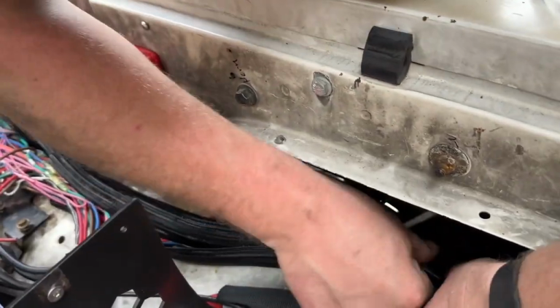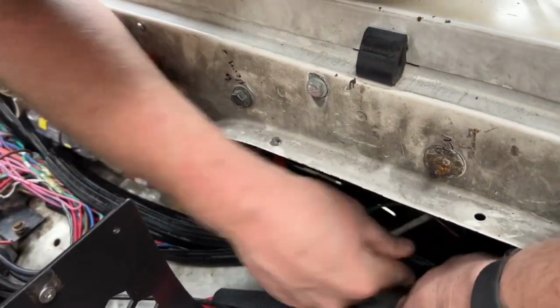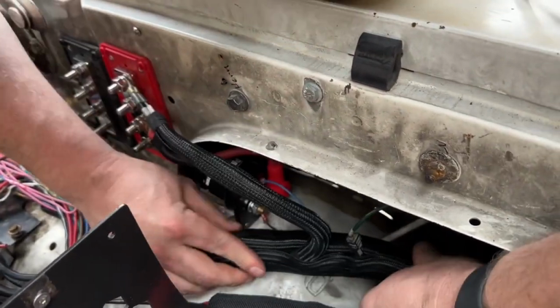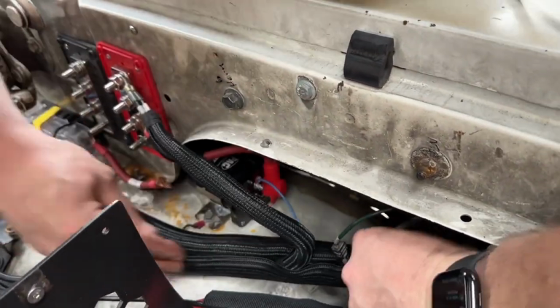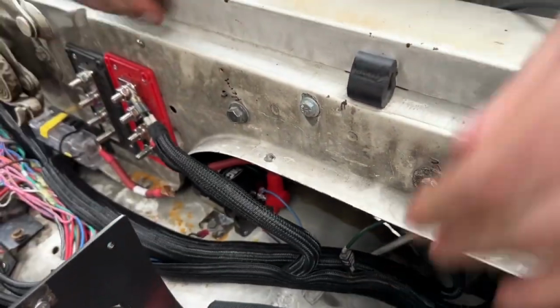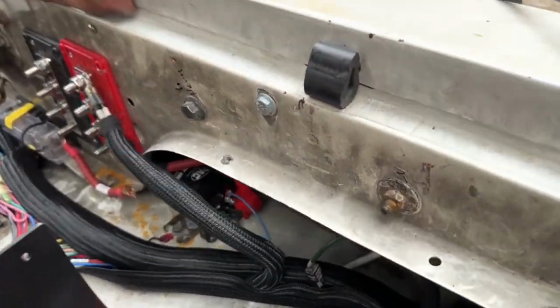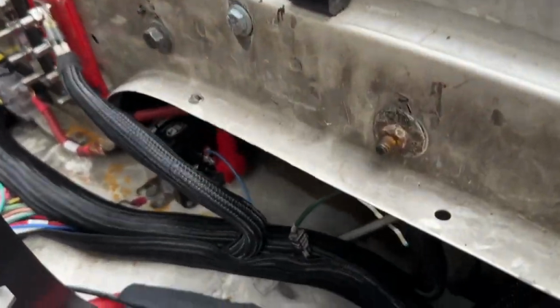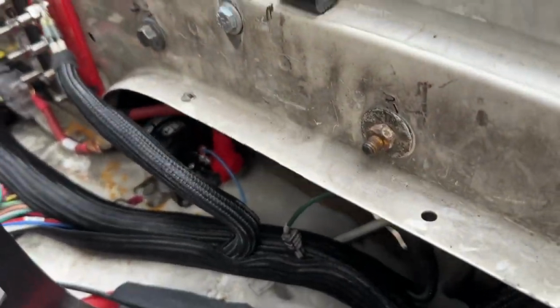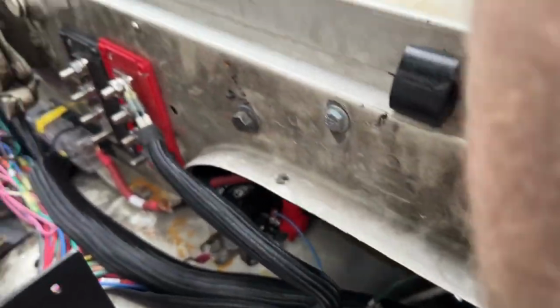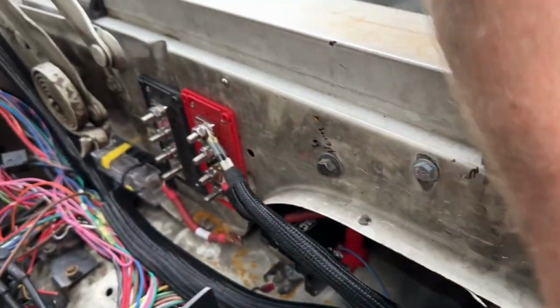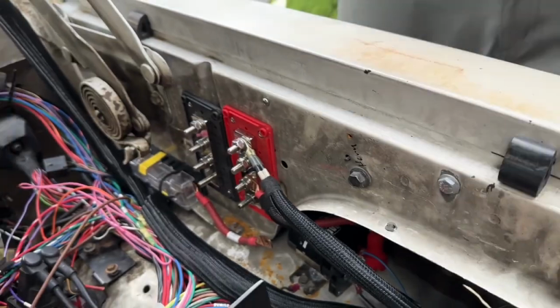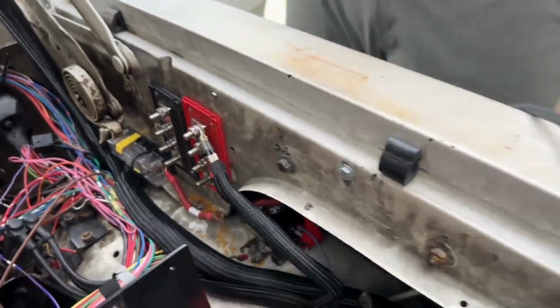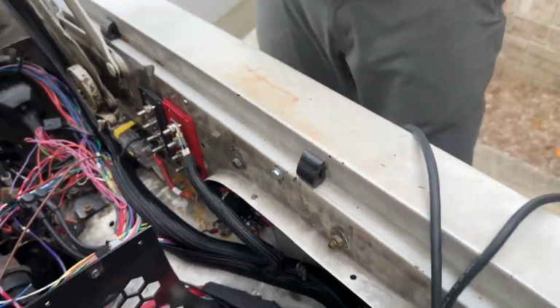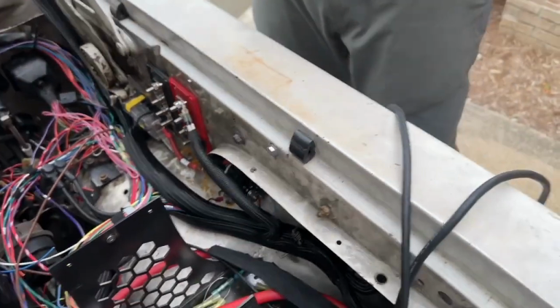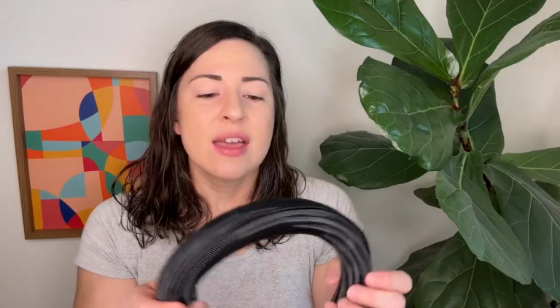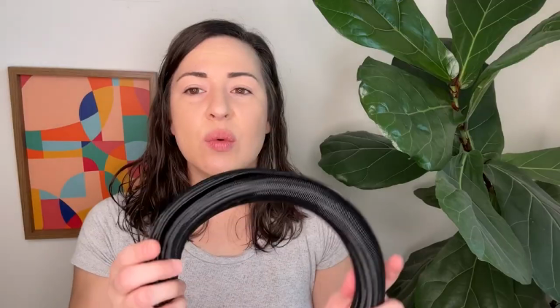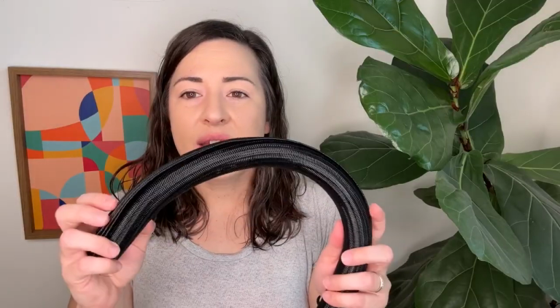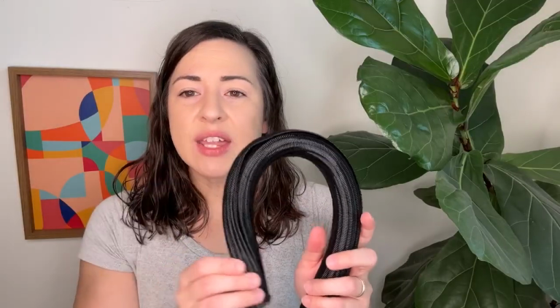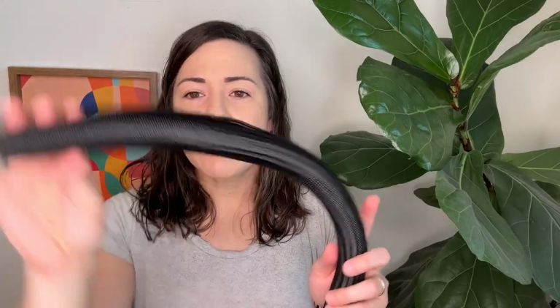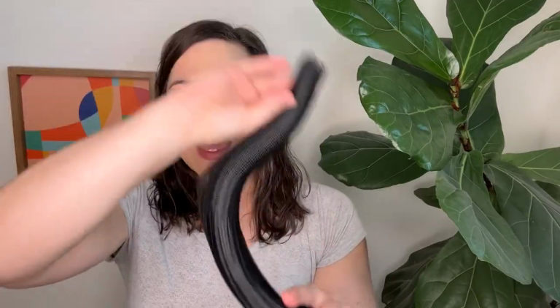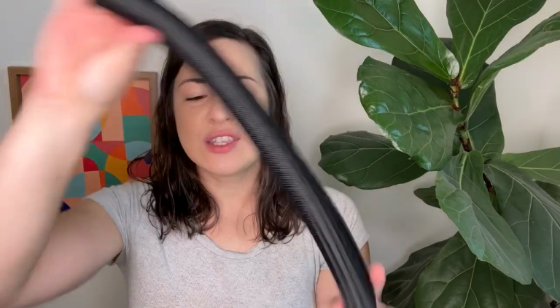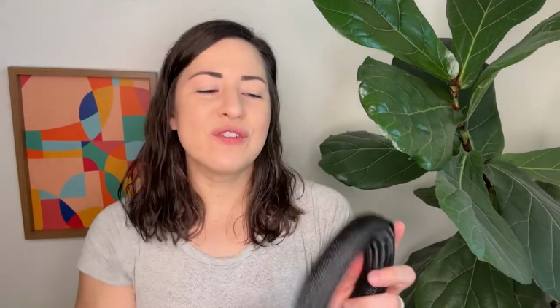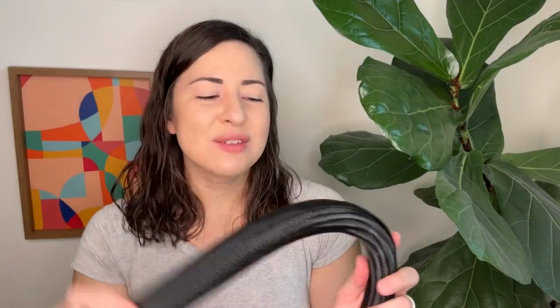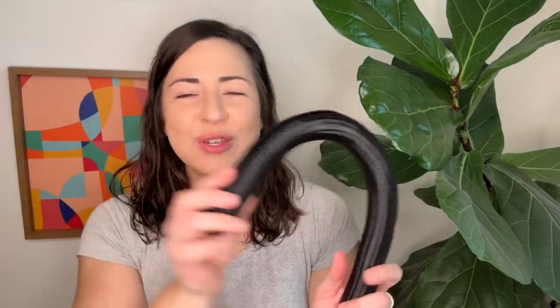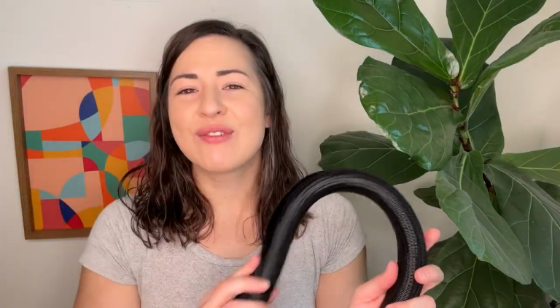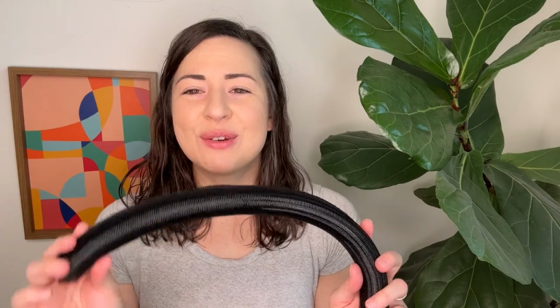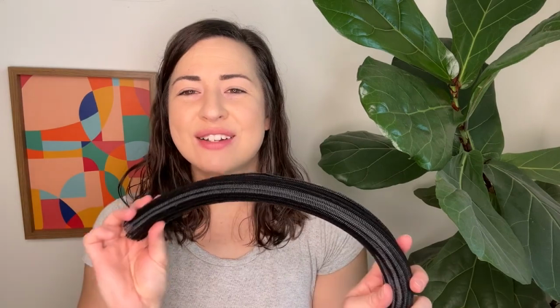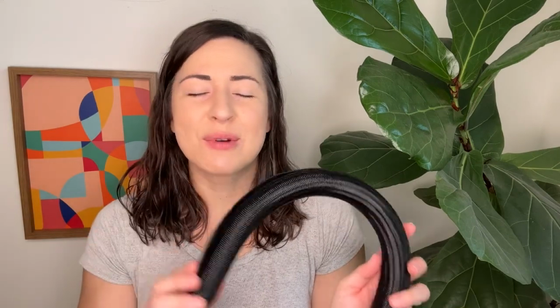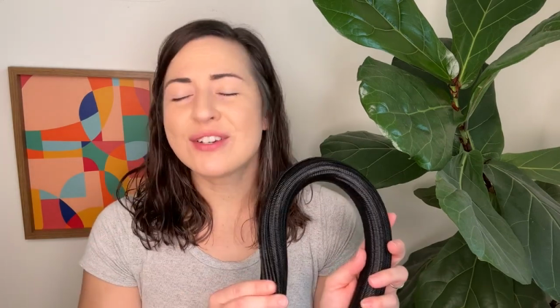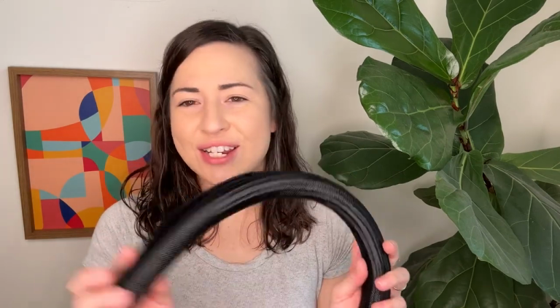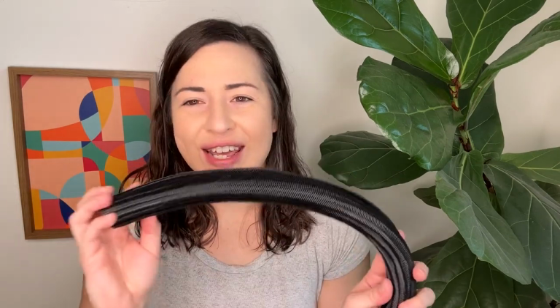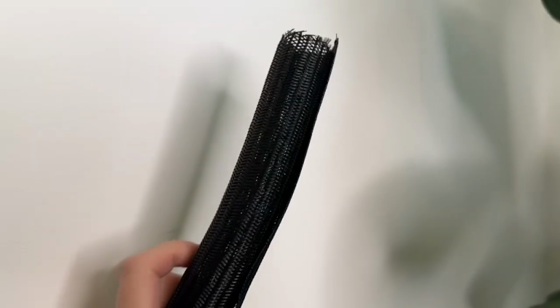That makes it really easy to get back into it if you need to run another wire or take a wire out. We've been really happy with it — it's super flexible, you can run your wires in whatever direction you need and keep everything organized.